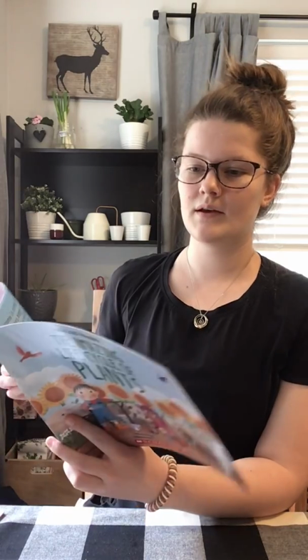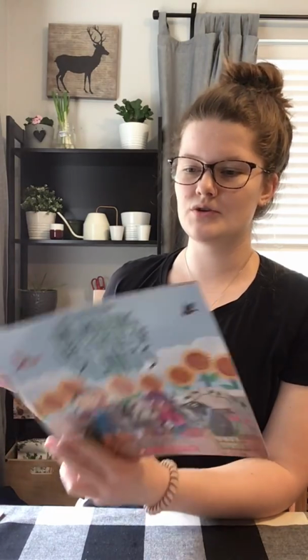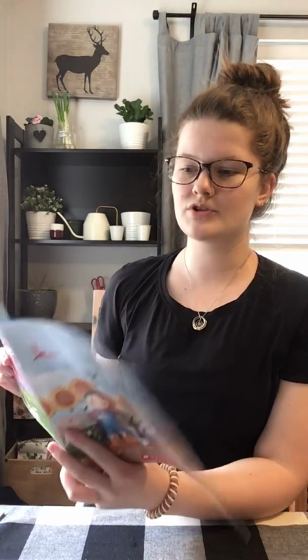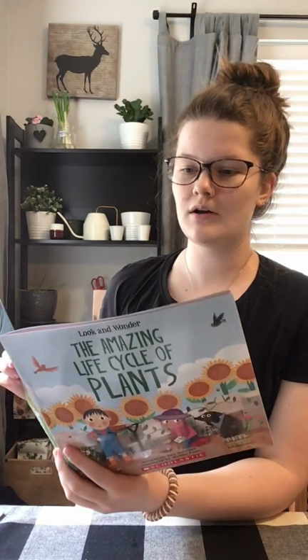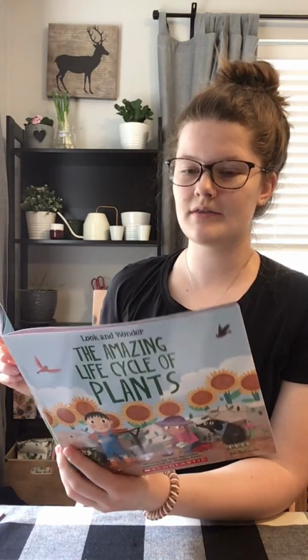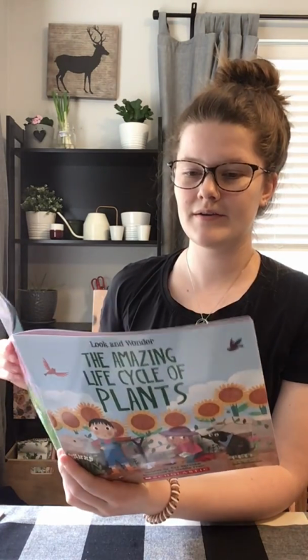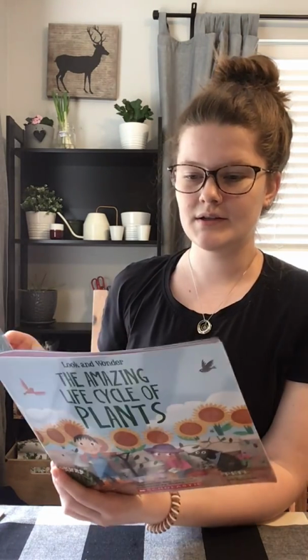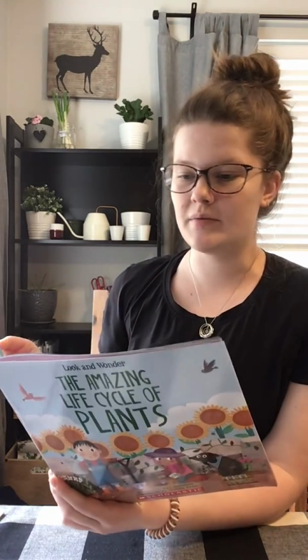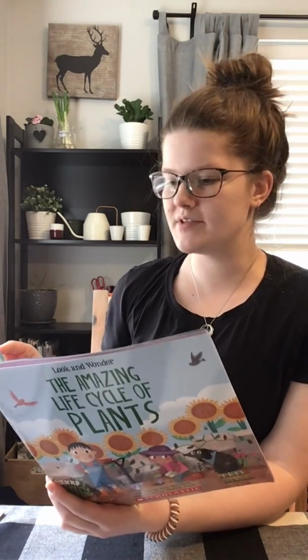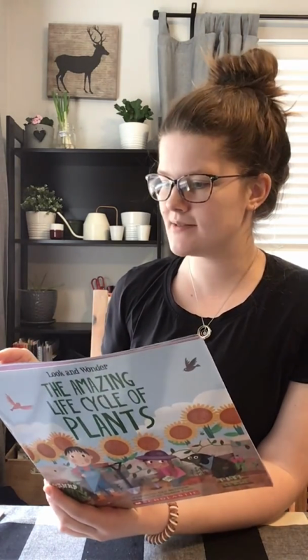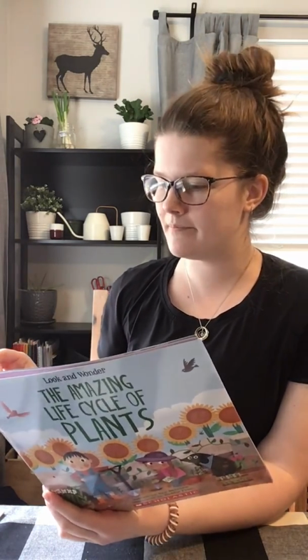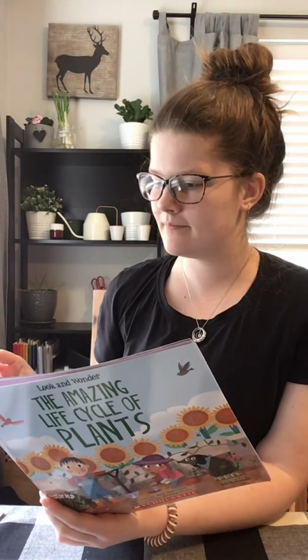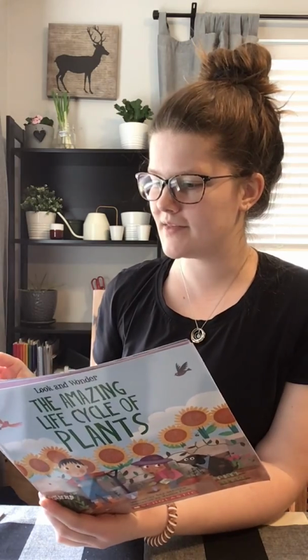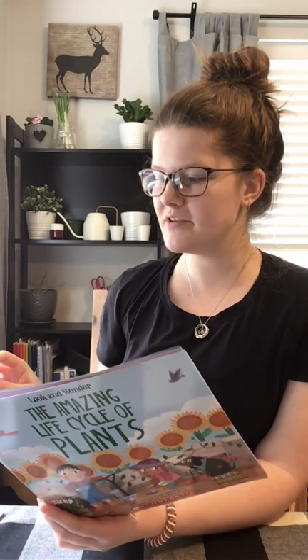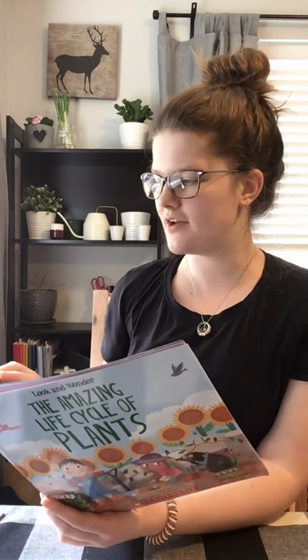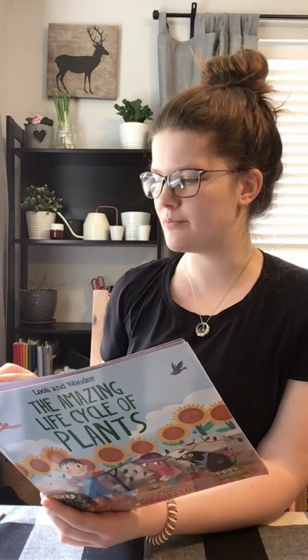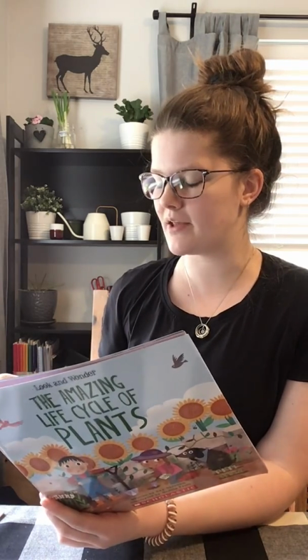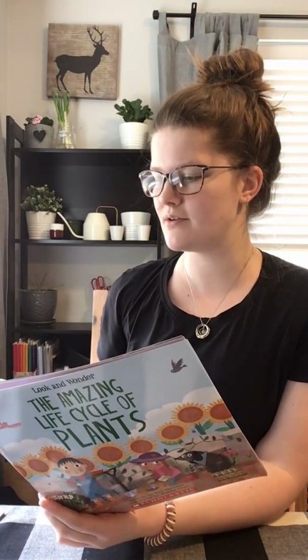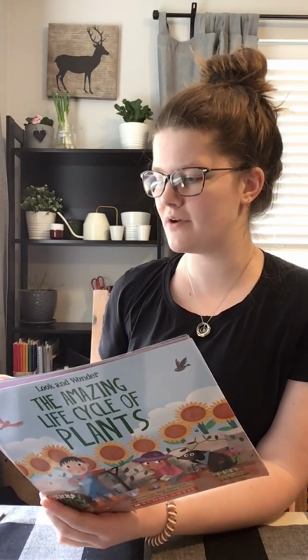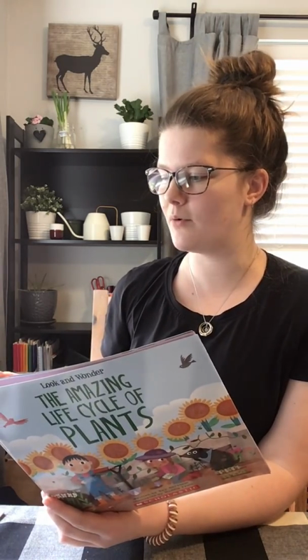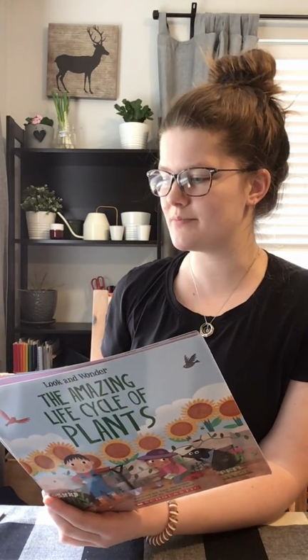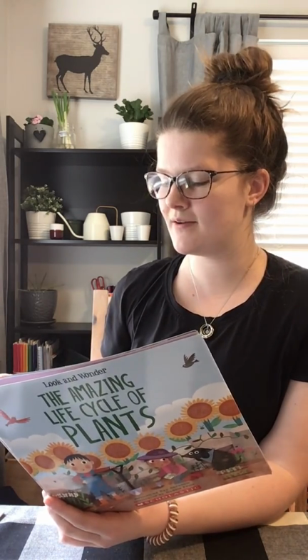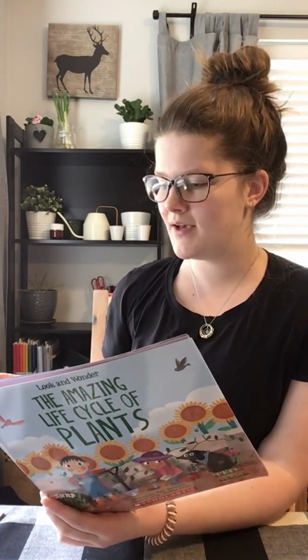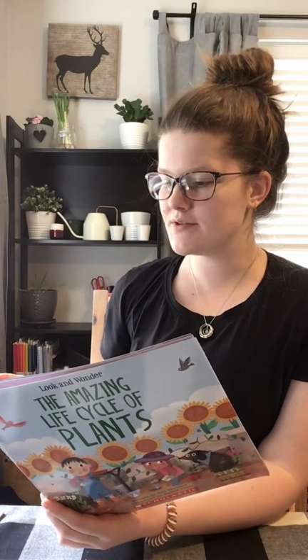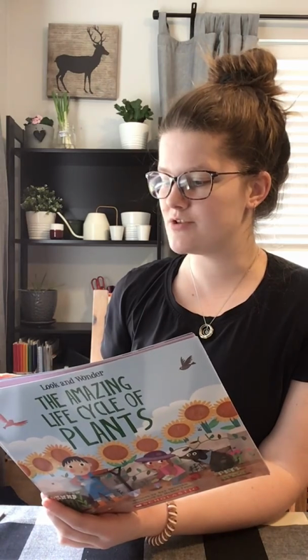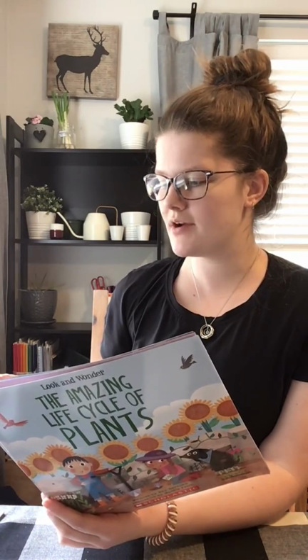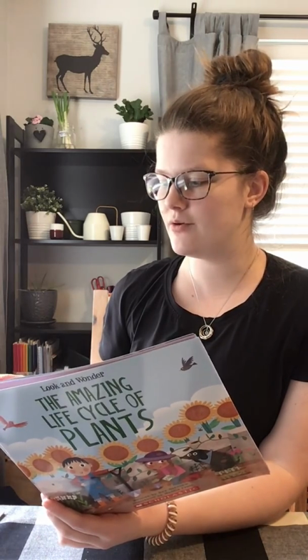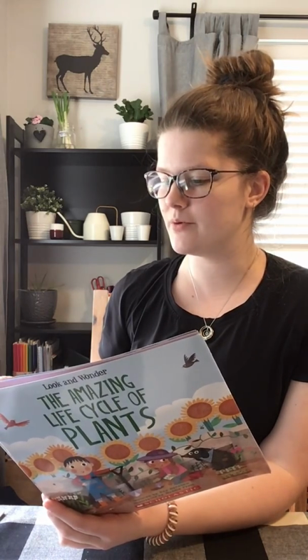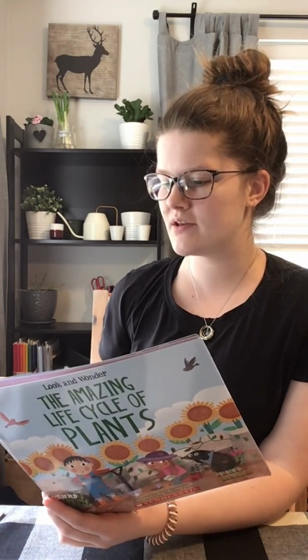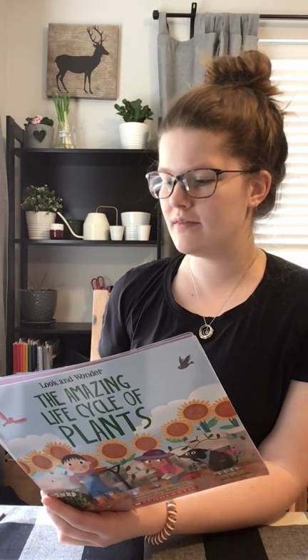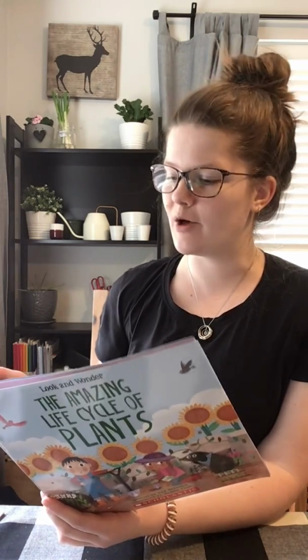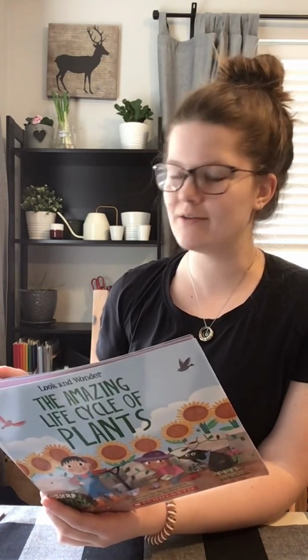The shoot grows taller and thicker. Soon, it becomes the plant's stem. The stem is strong enough to support the plant as it grows bigger and more leaves appear. It also carries water and food from the roots. These will help the plant grow.